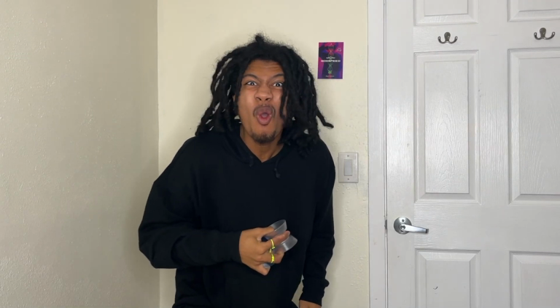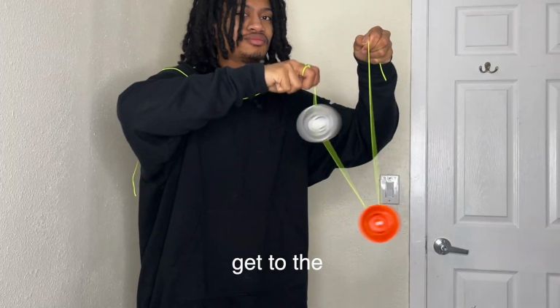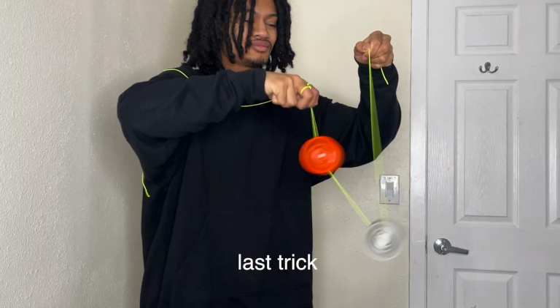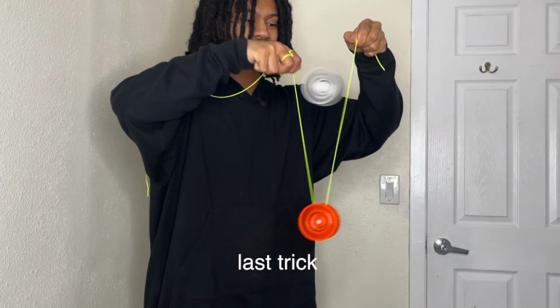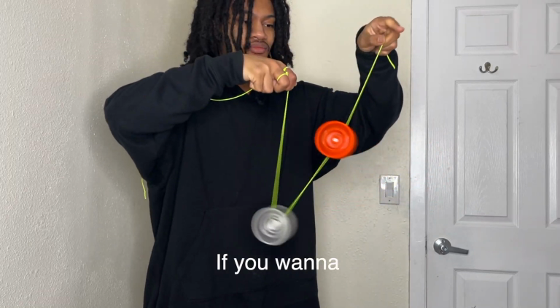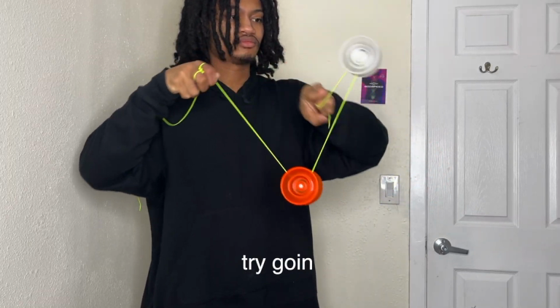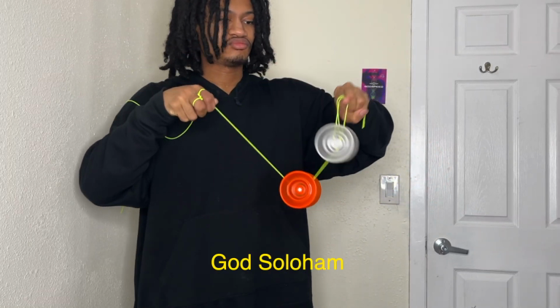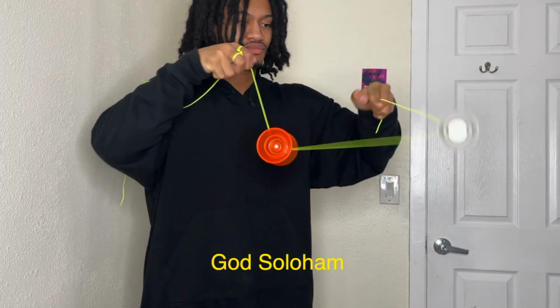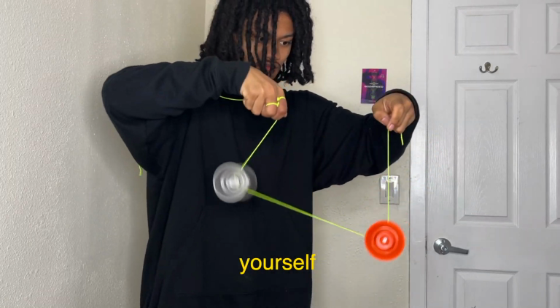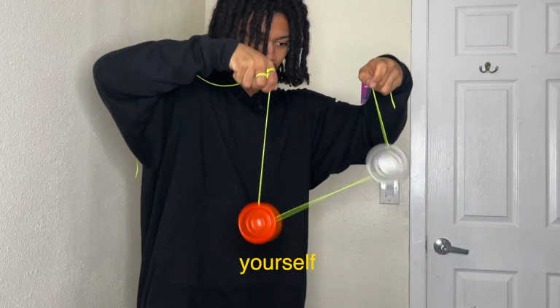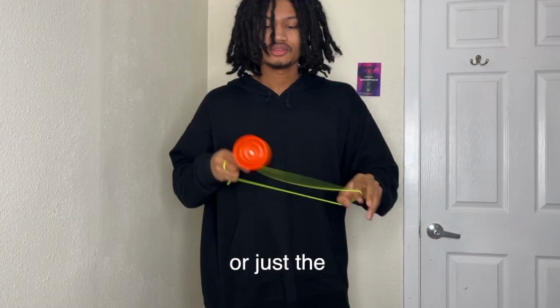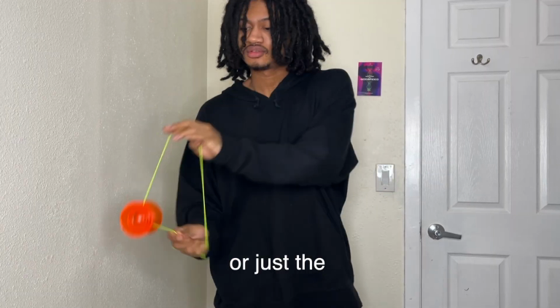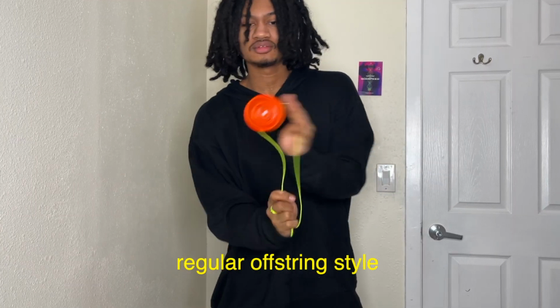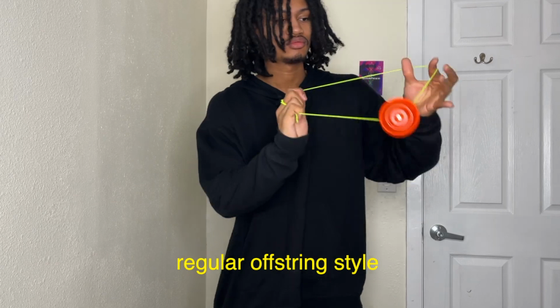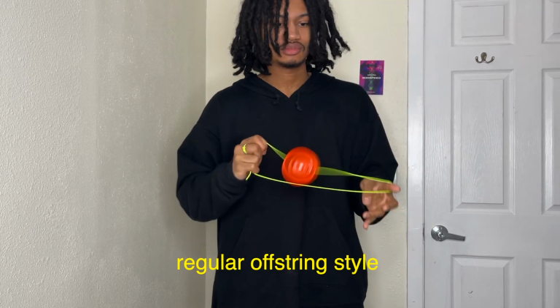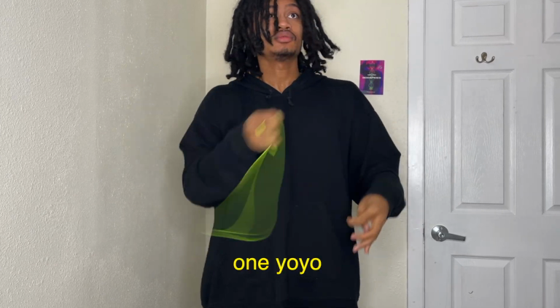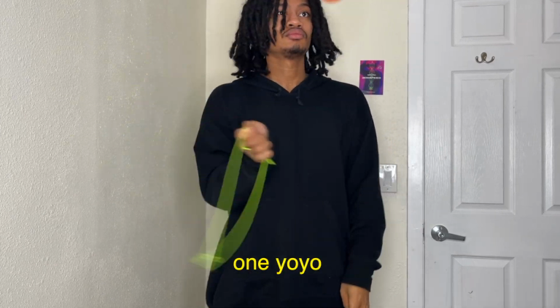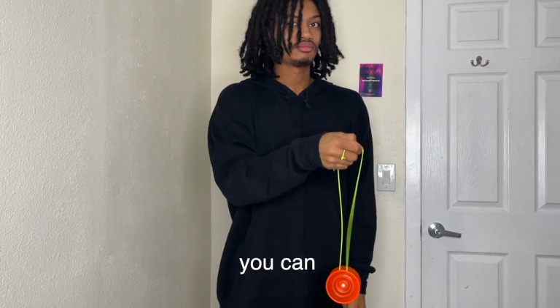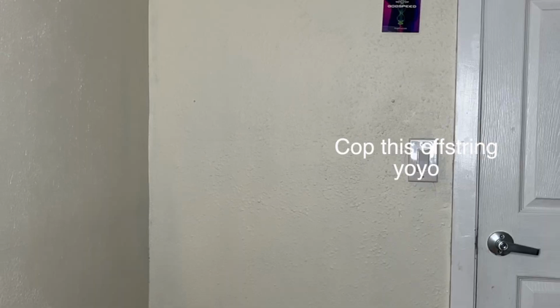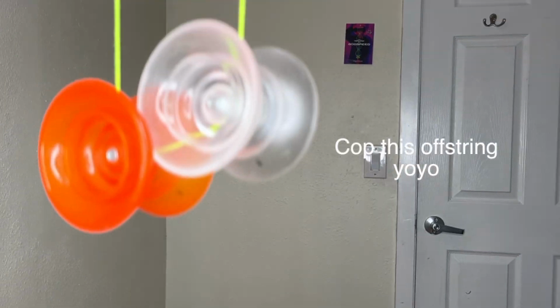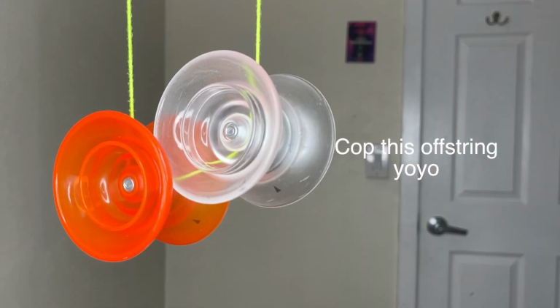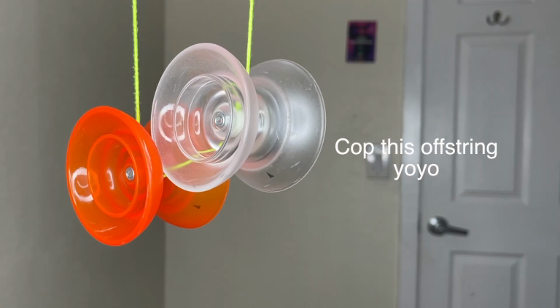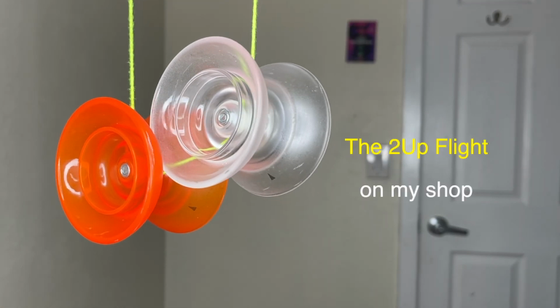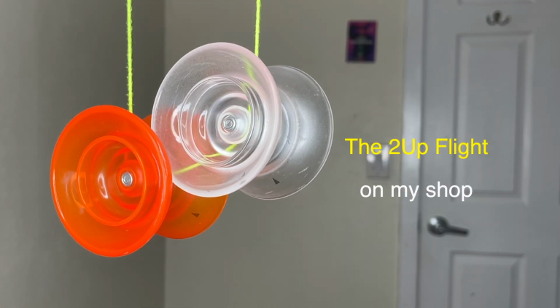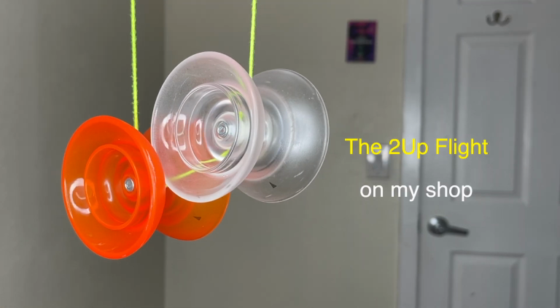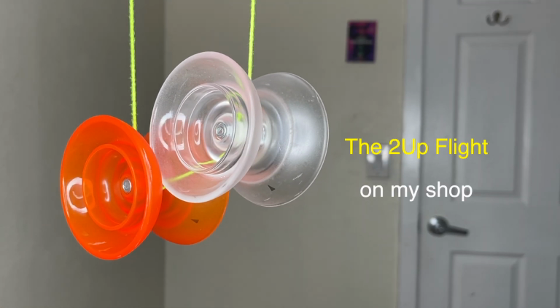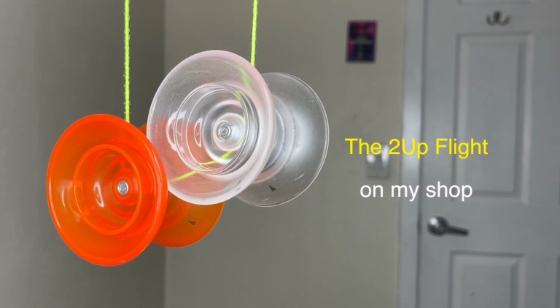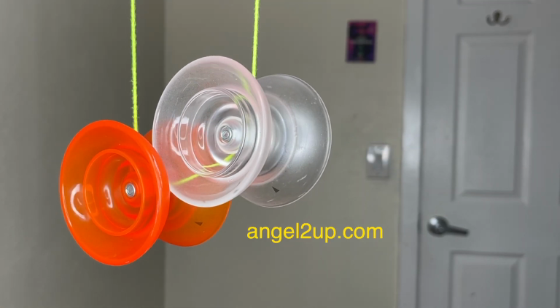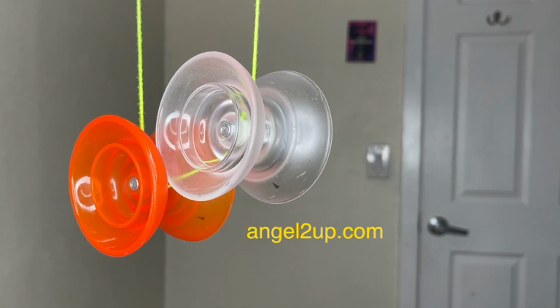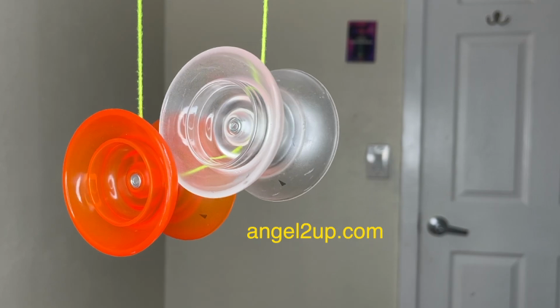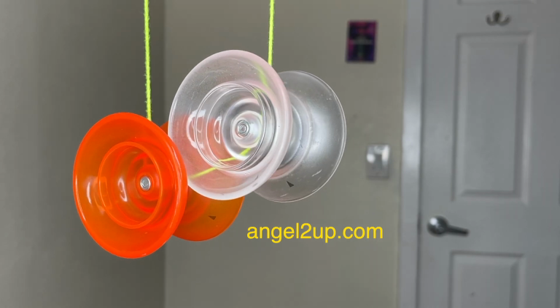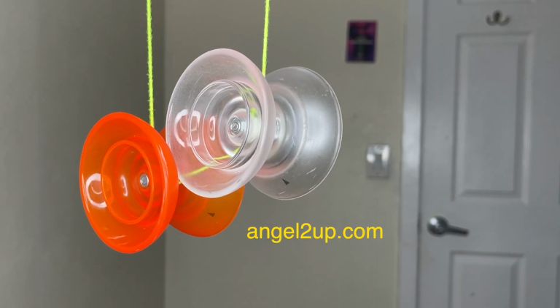Before we get to the last trick — if you want to try solo ham yourself, or just regular offstring style with one yo-yo, you can pick up this offstring yo-yo, the Flight, on my shop at angel2up.com.